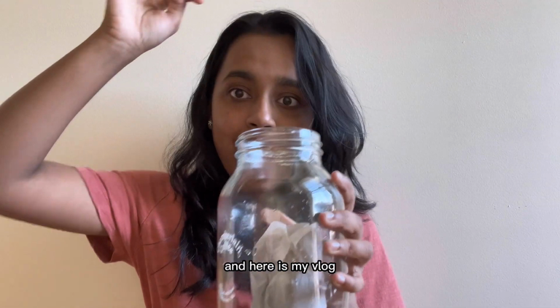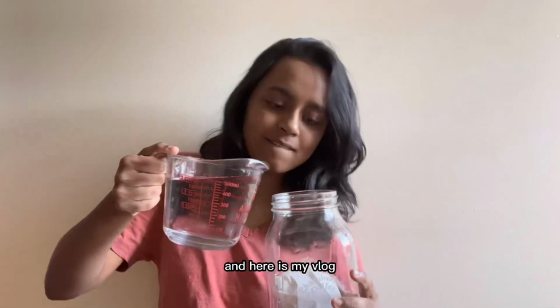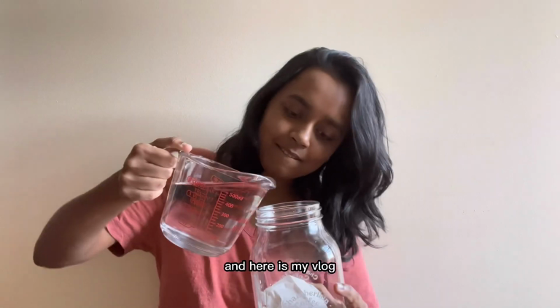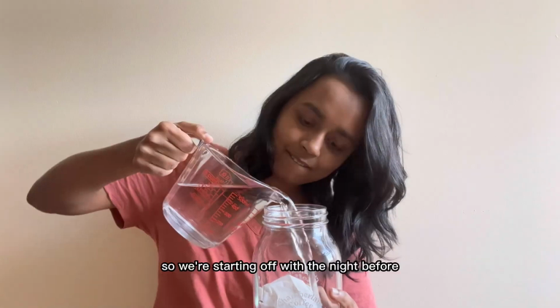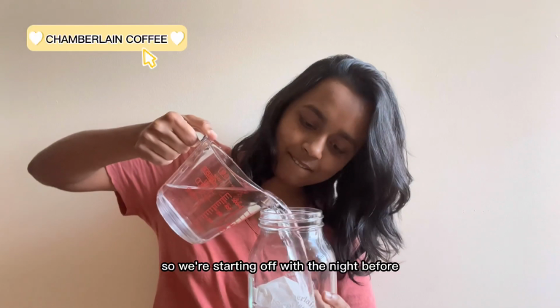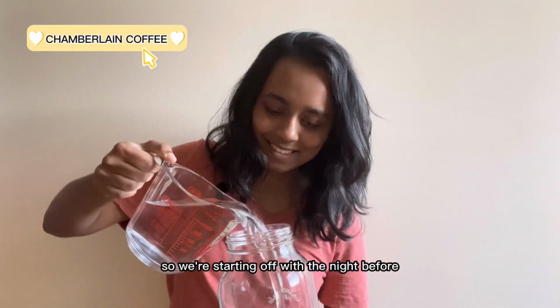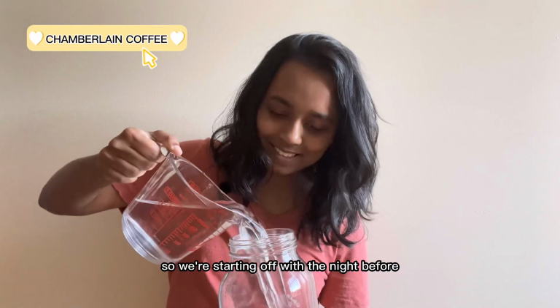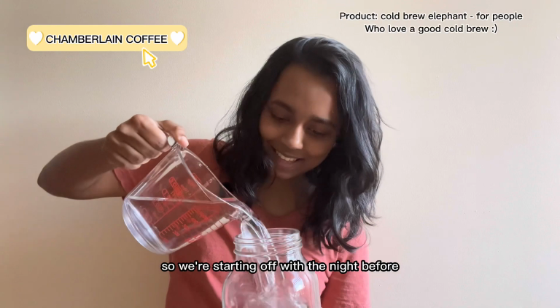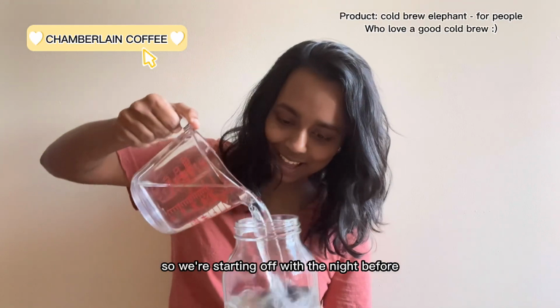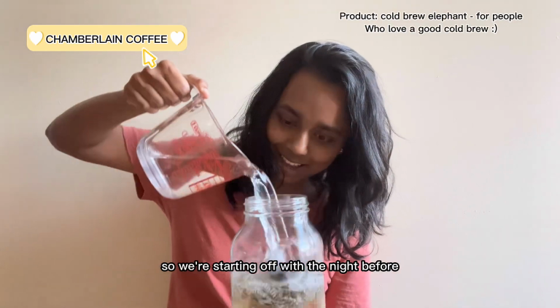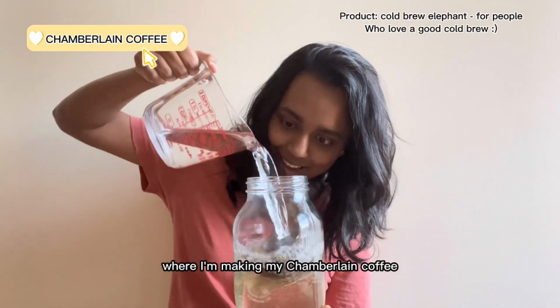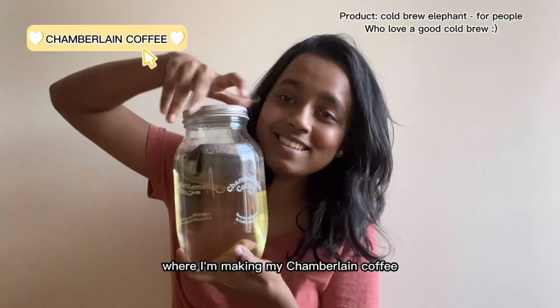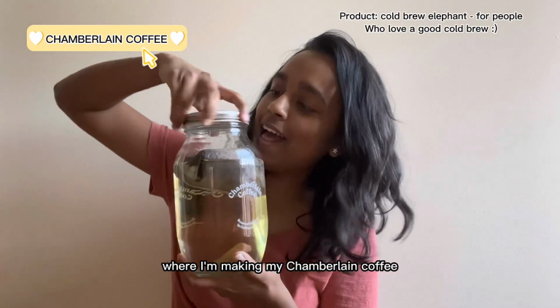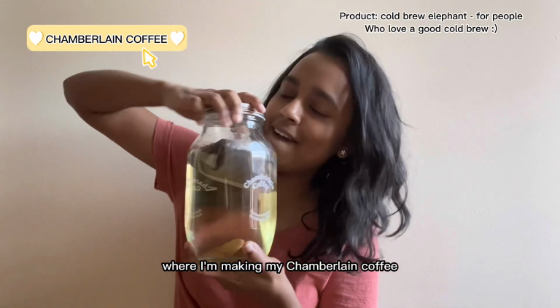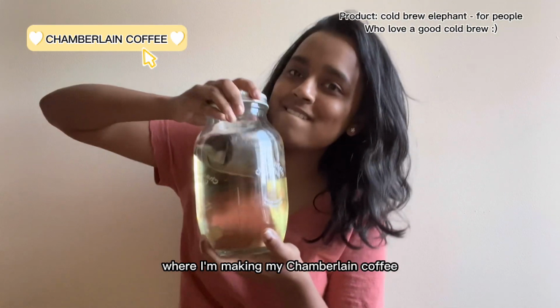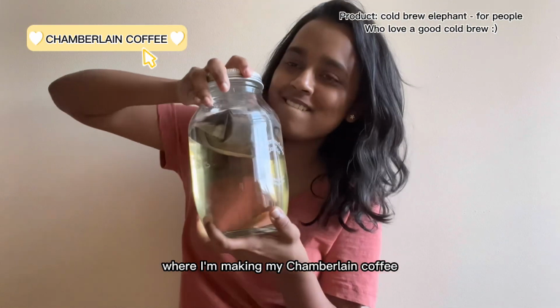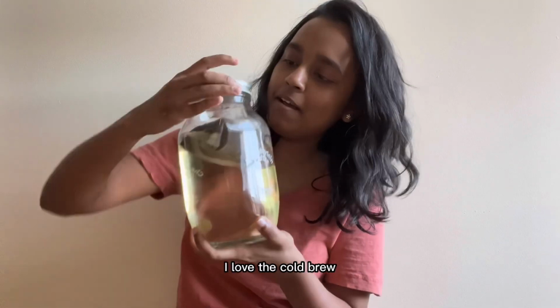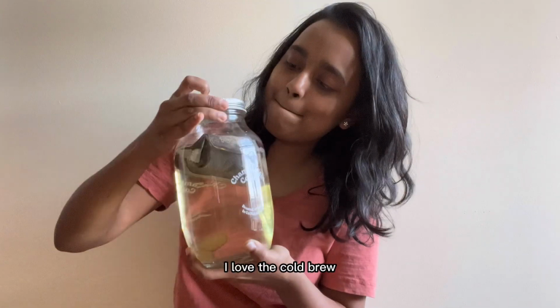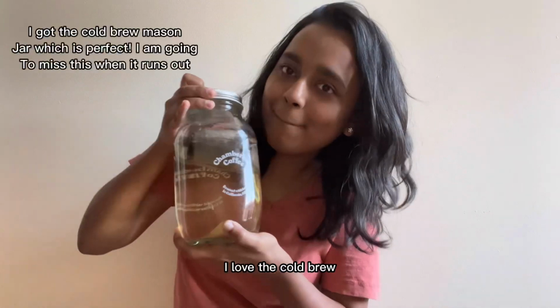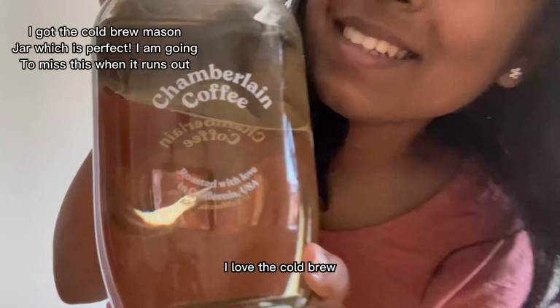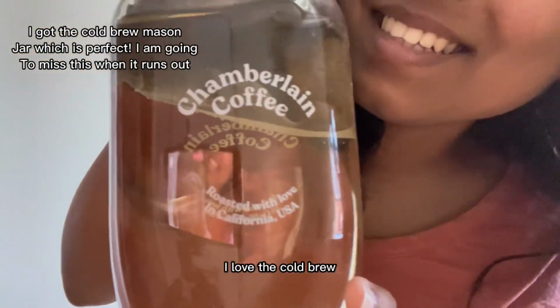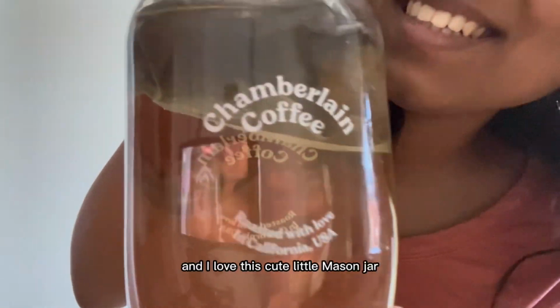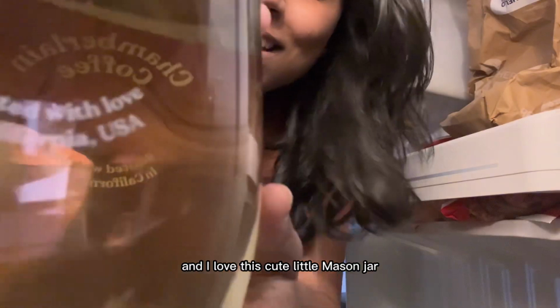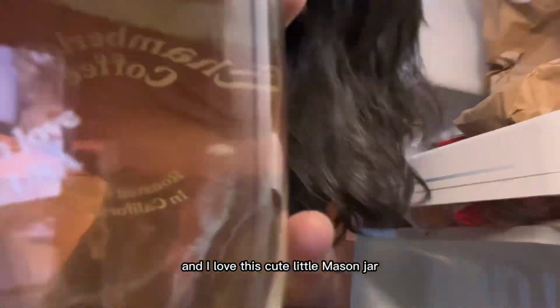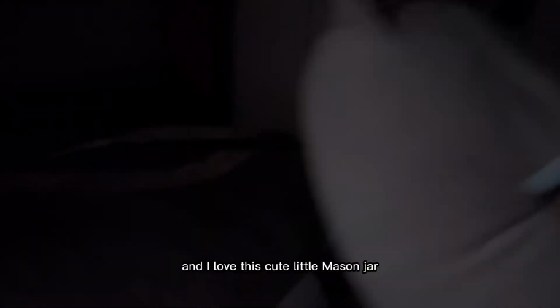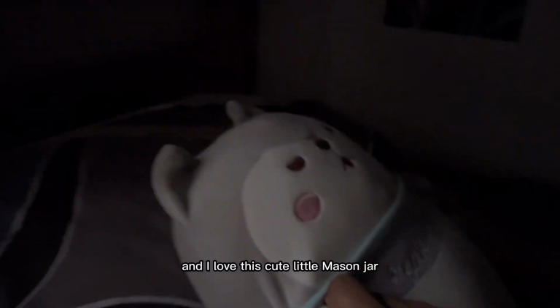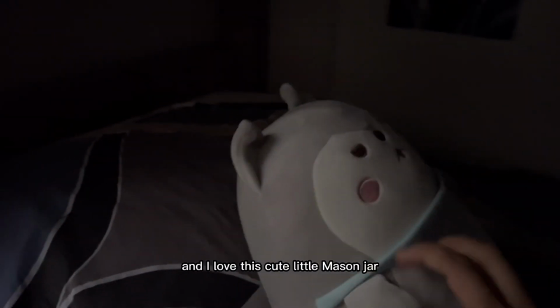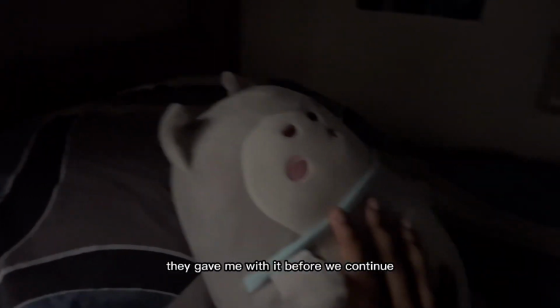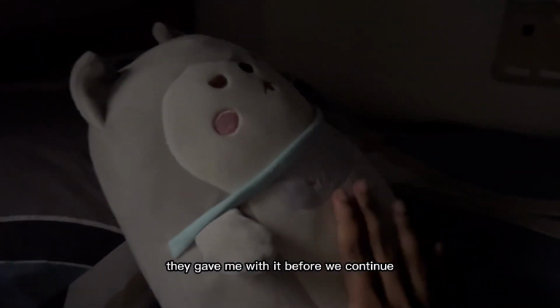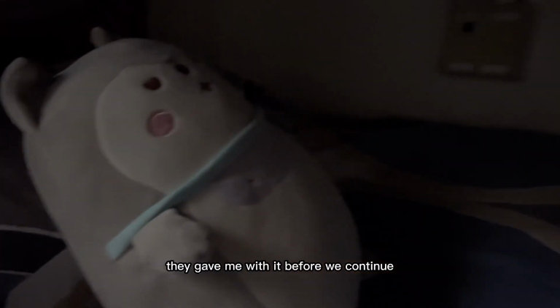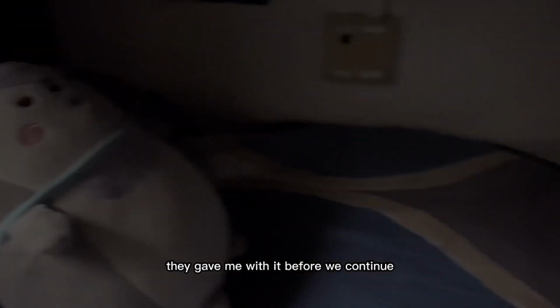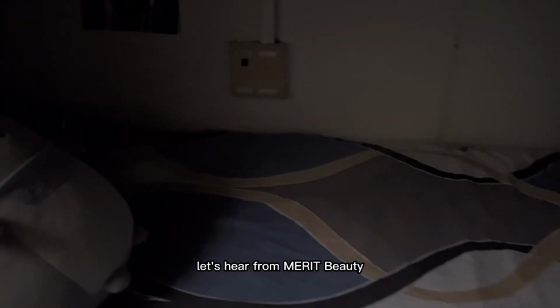Here is my vlog. We're starting off with the night before, where I'm making my Chamberlain Coffee. I love the cold brew, and I love this cute little mason jar they gave me with it.